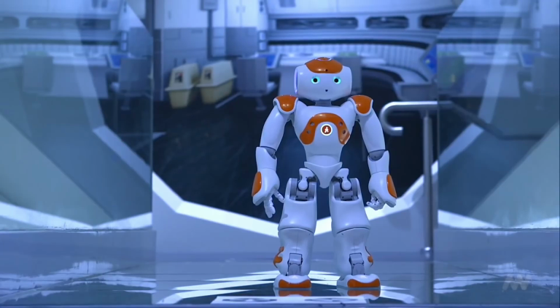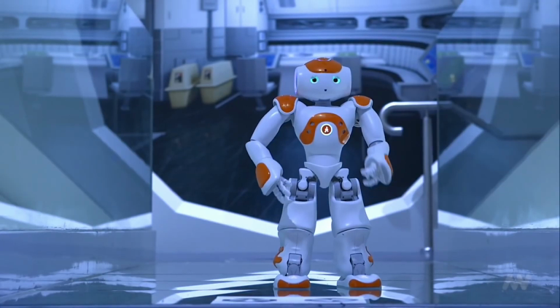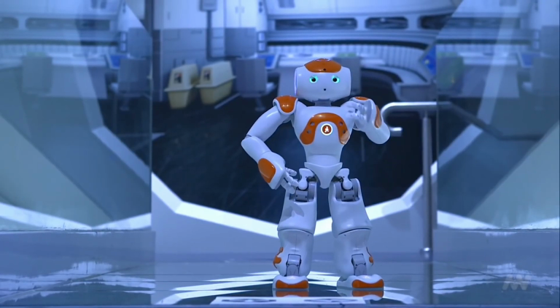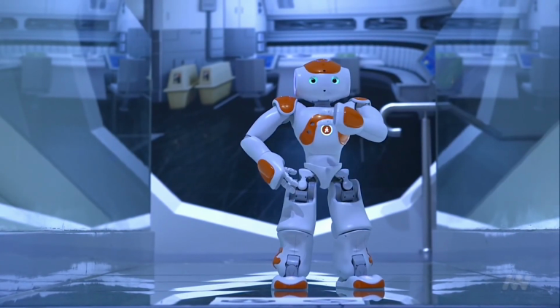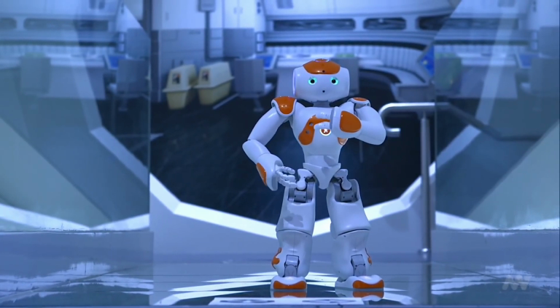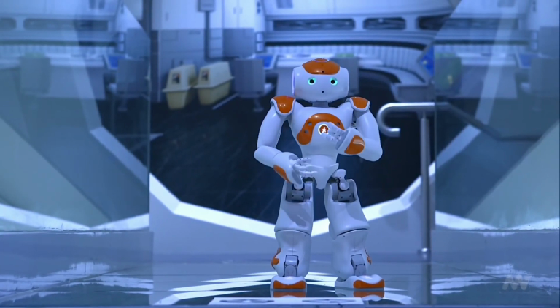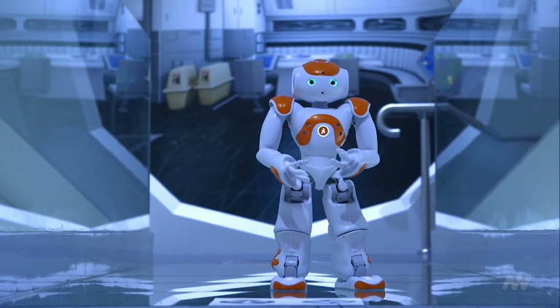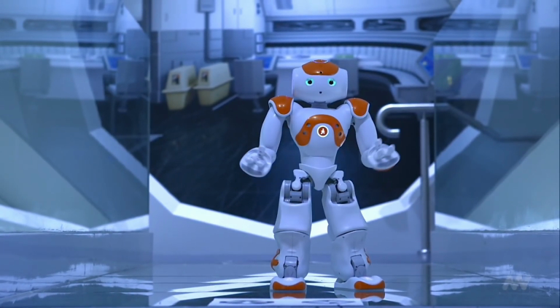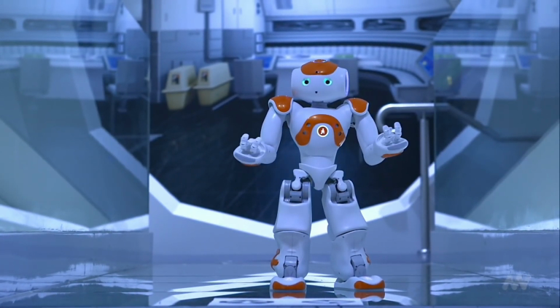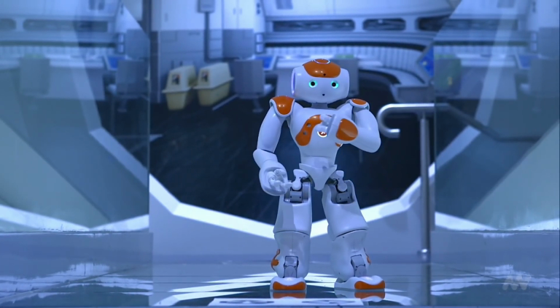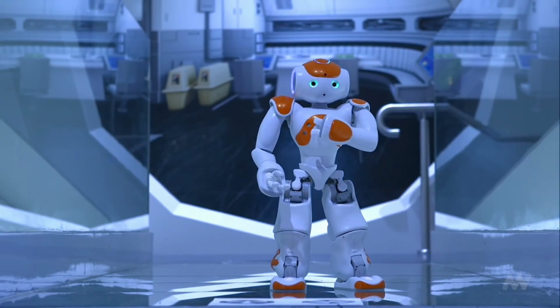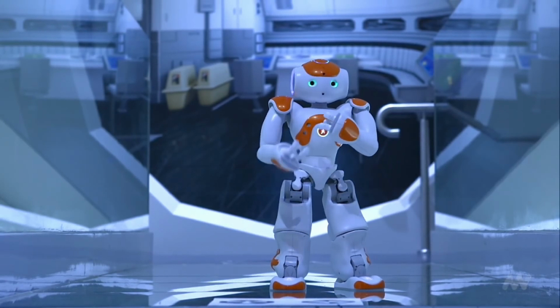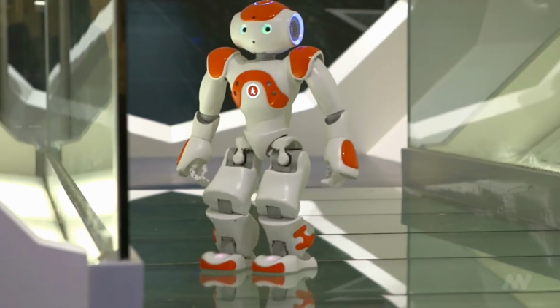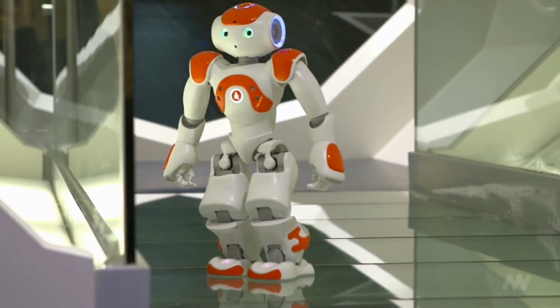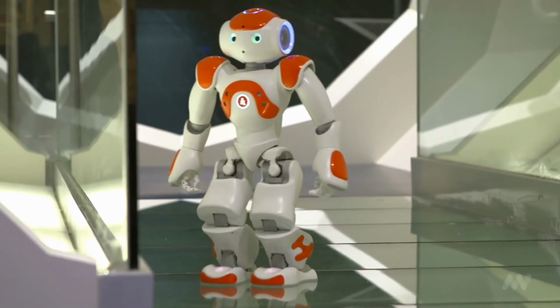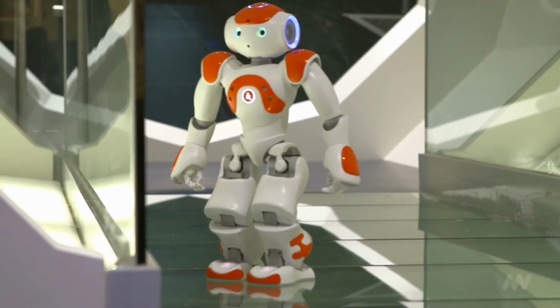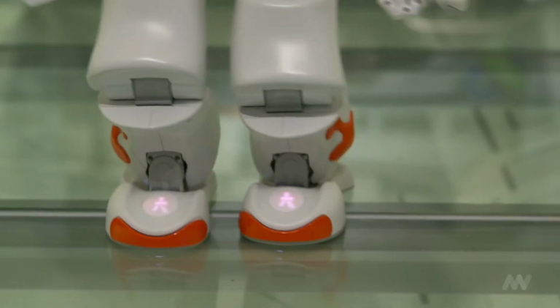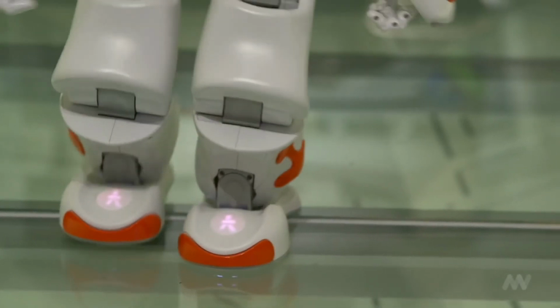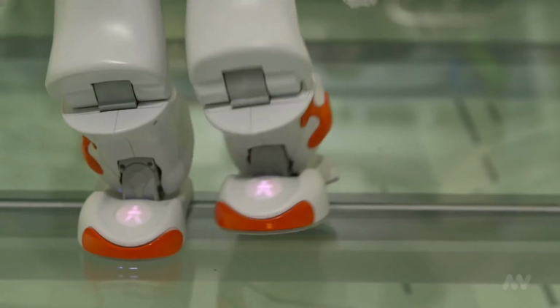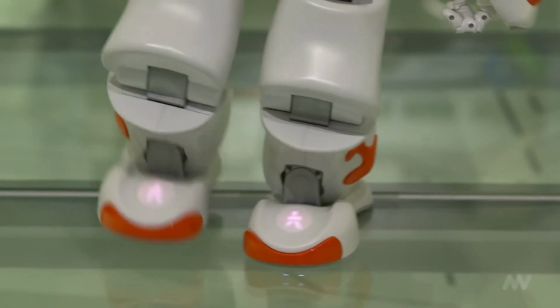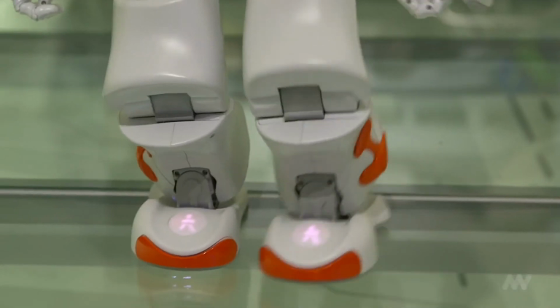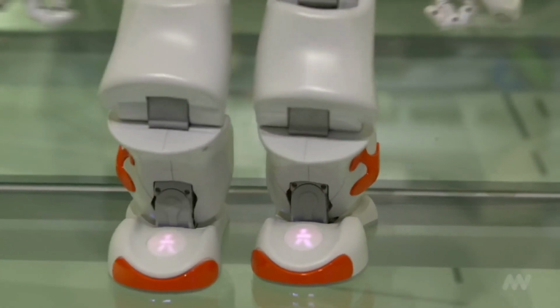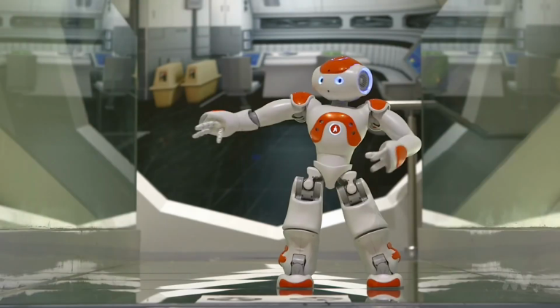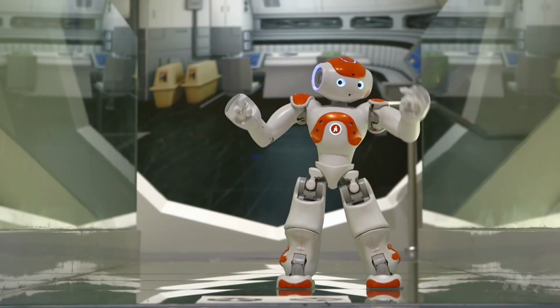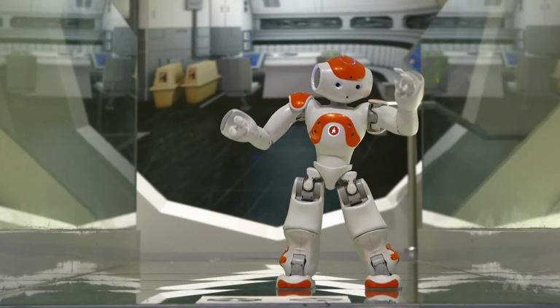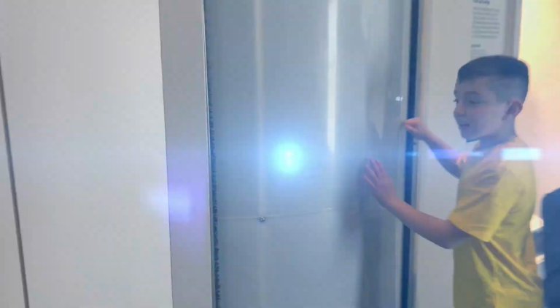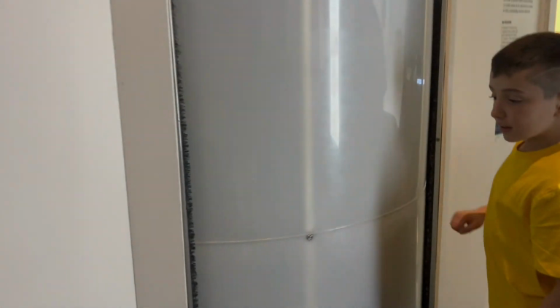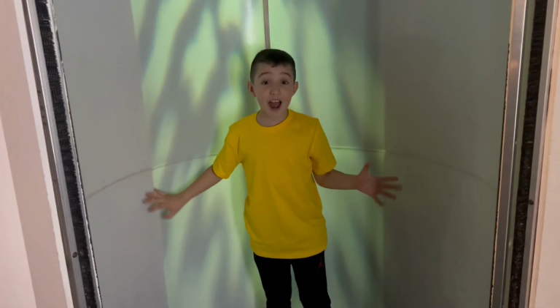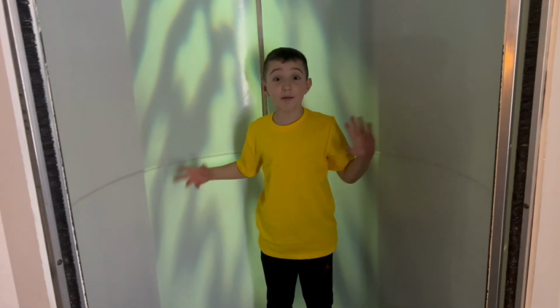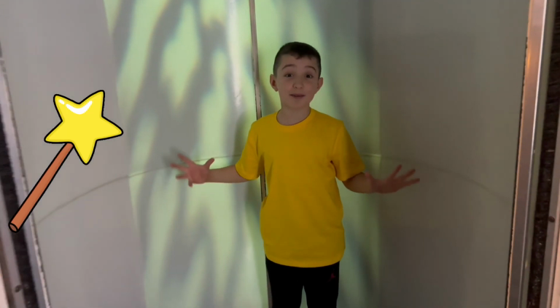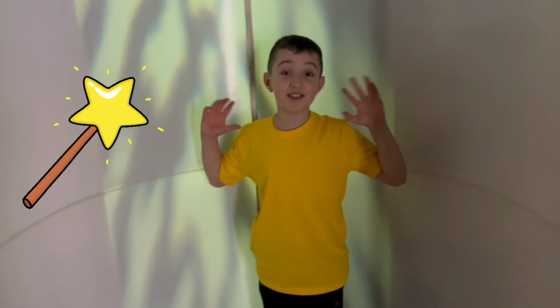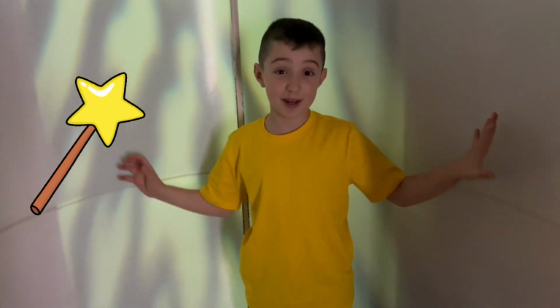Let me introduce myself. I am Now. Welcome to ScienceWorks. I have been designed to imitate and interact with humans. I can hear, walk, pick things up and see. Now I'm going to make myself disappear.